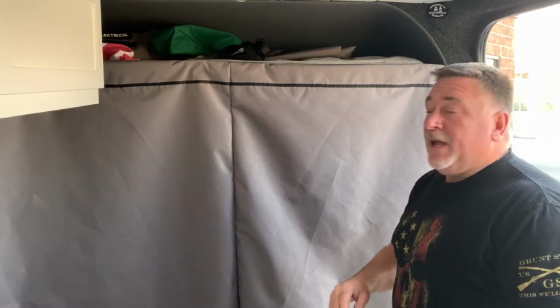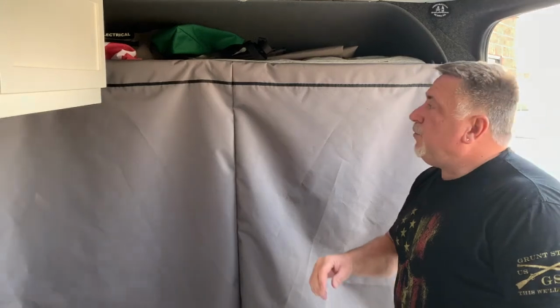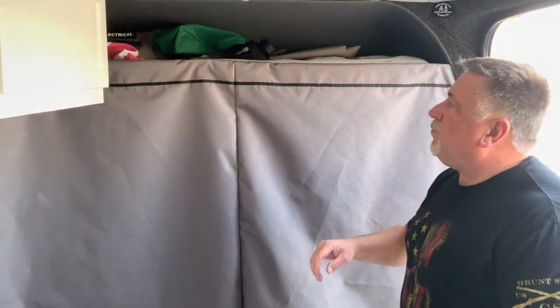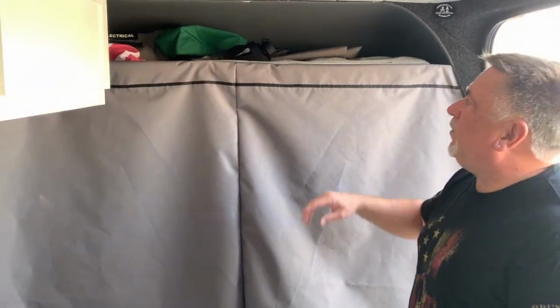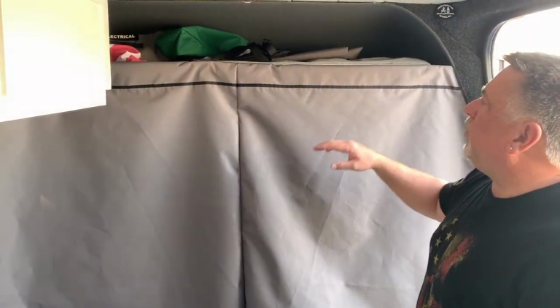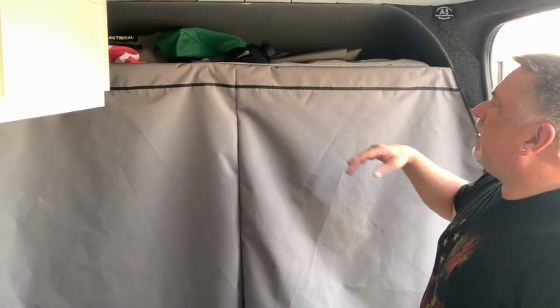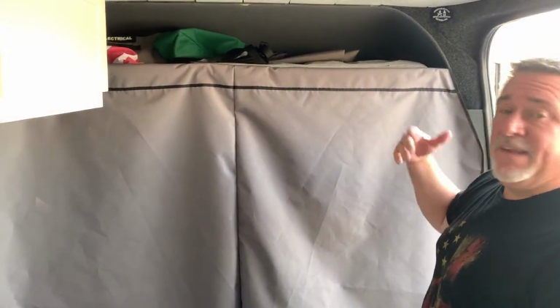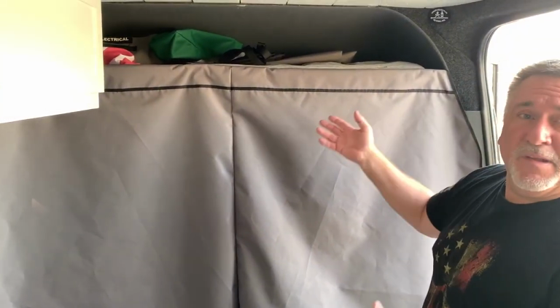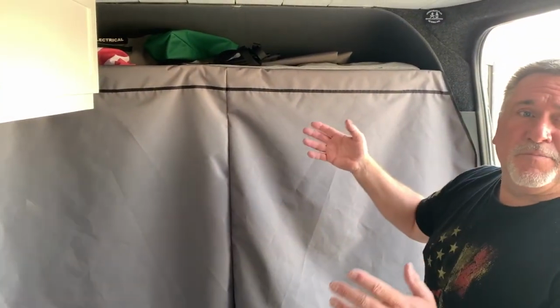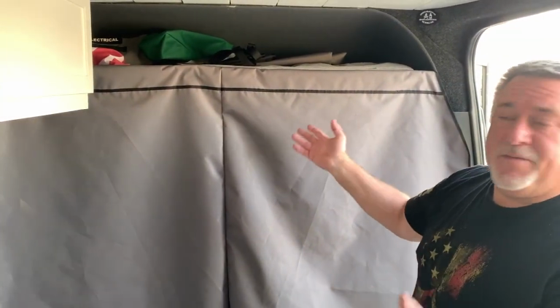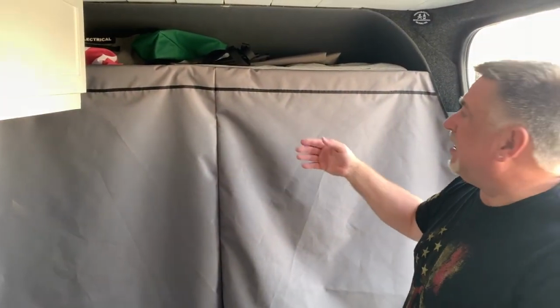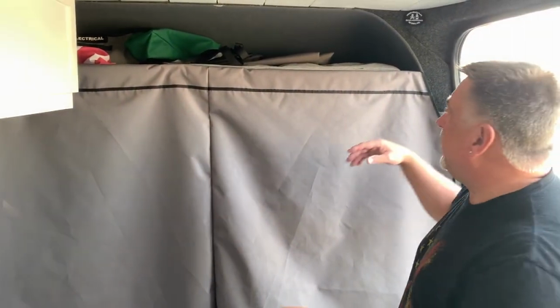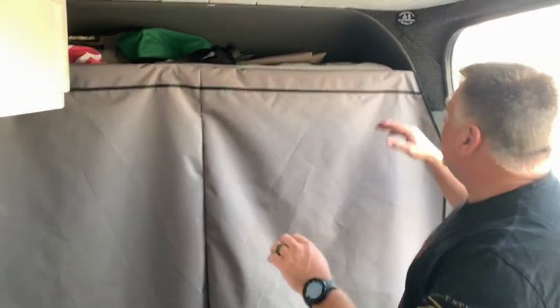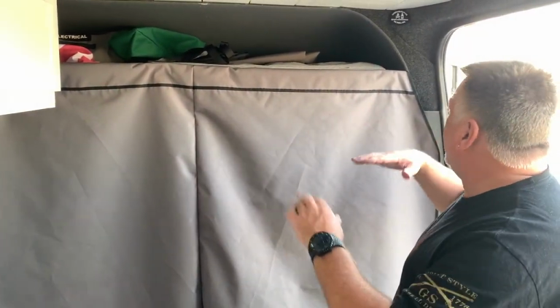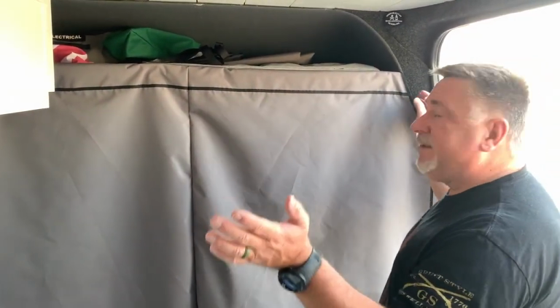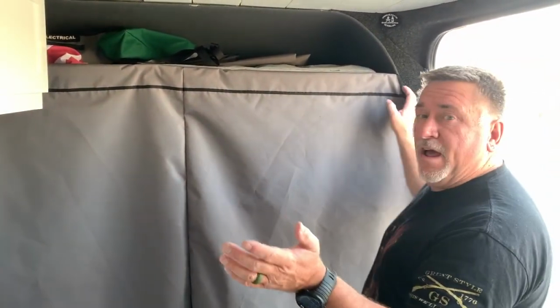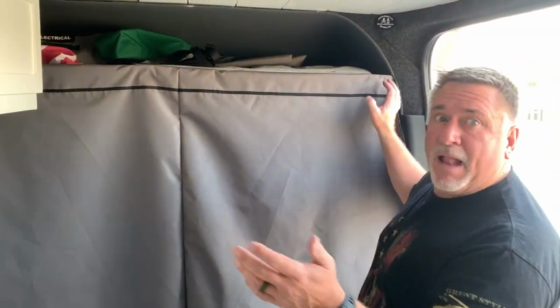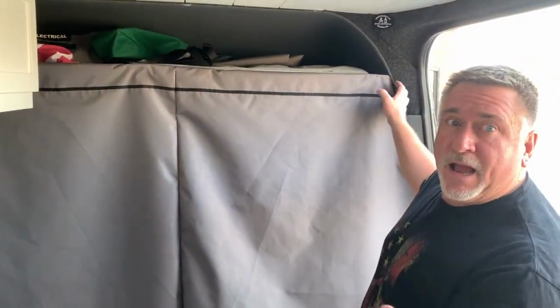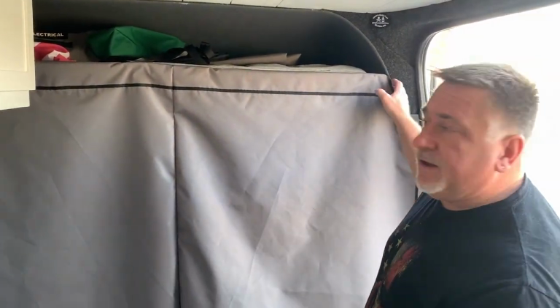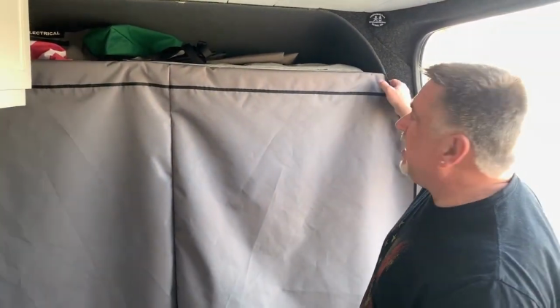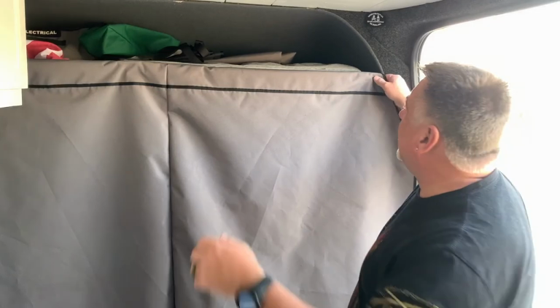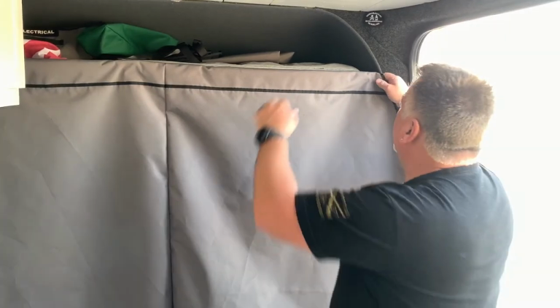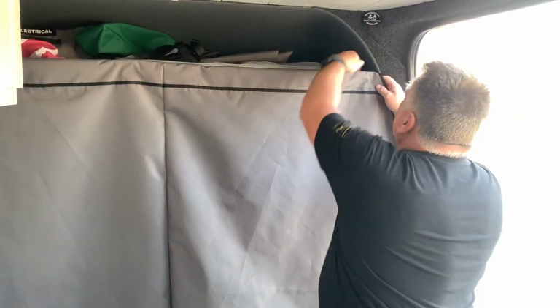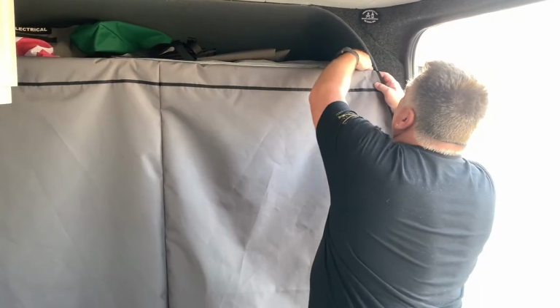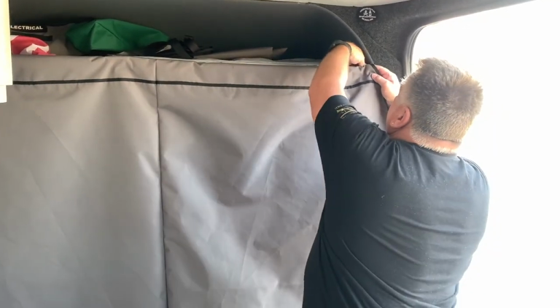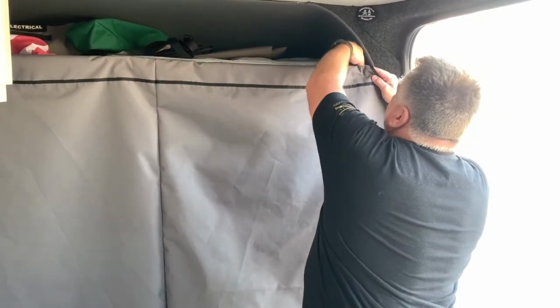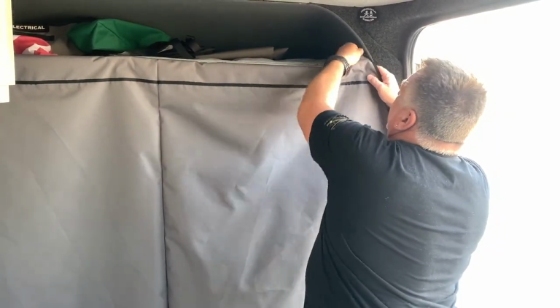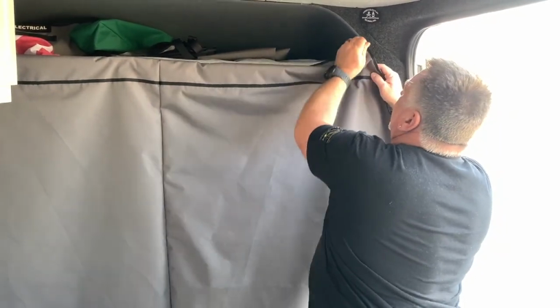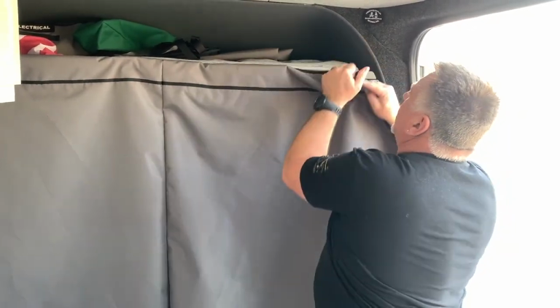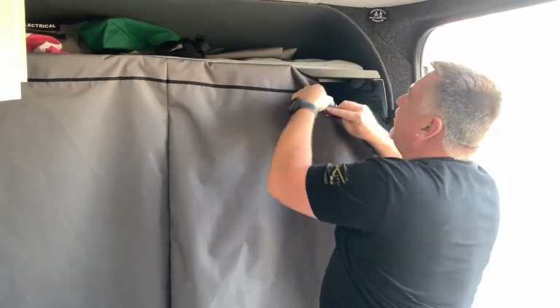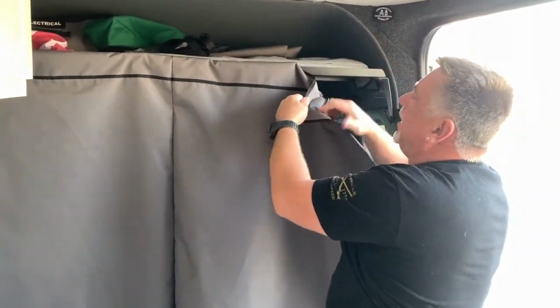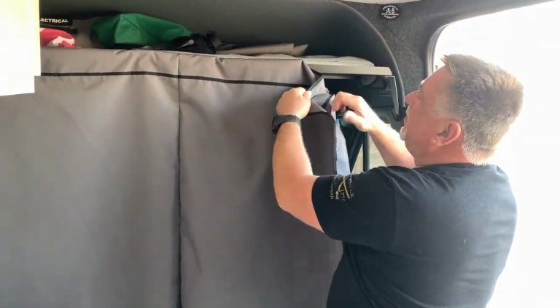Hey everyone, wanted to show you our inexpensive privacy curtain. It's not a blackout, it's not insulated, but it's nice and goes up really easy.